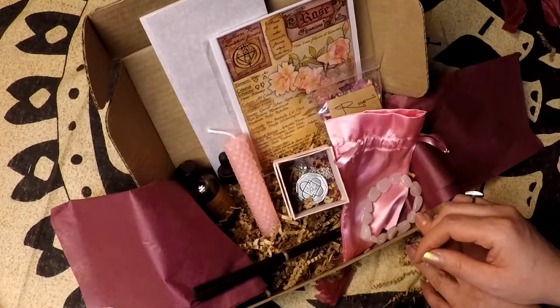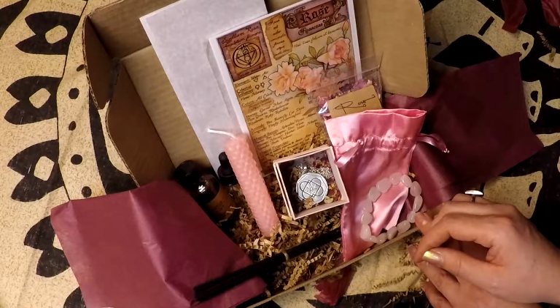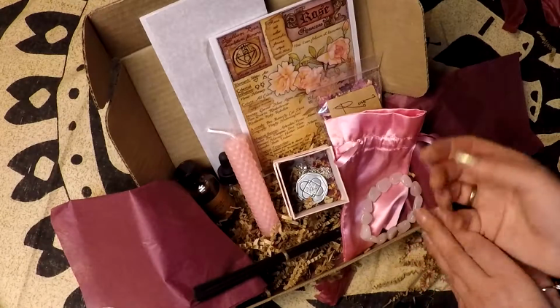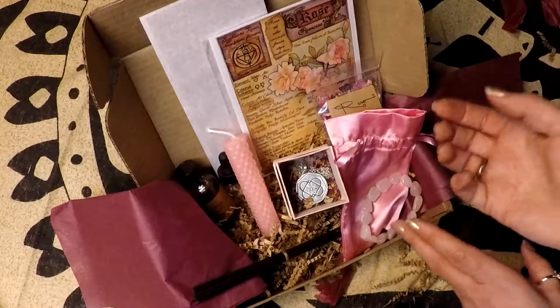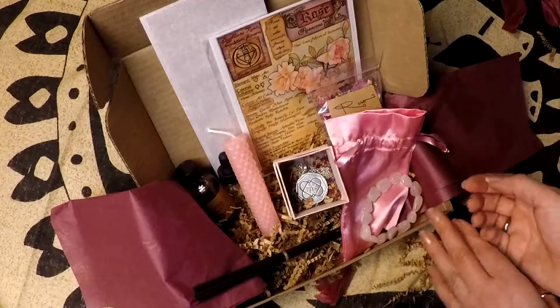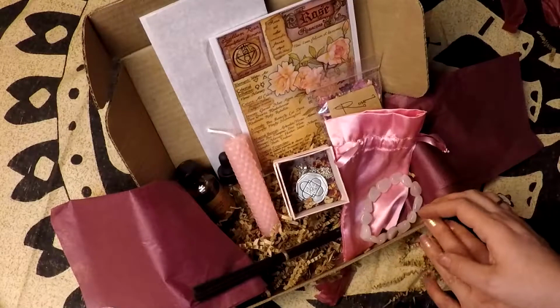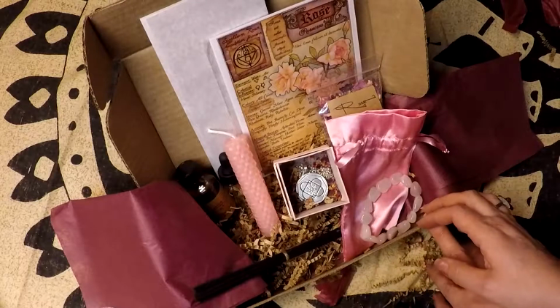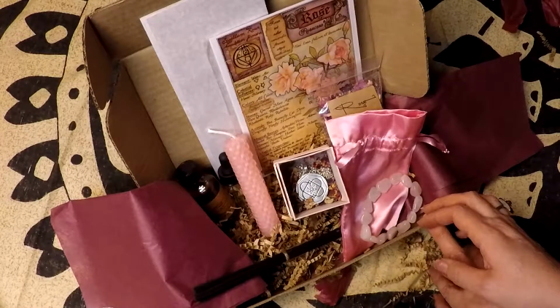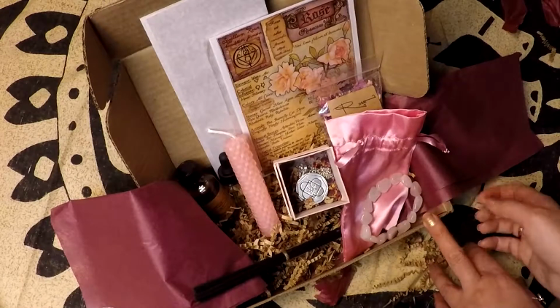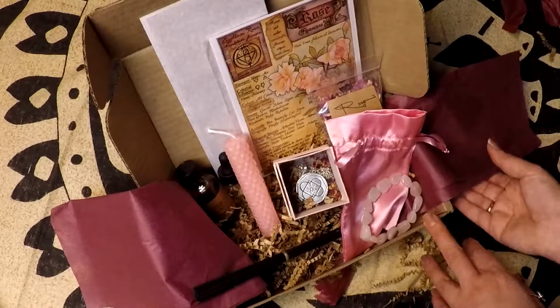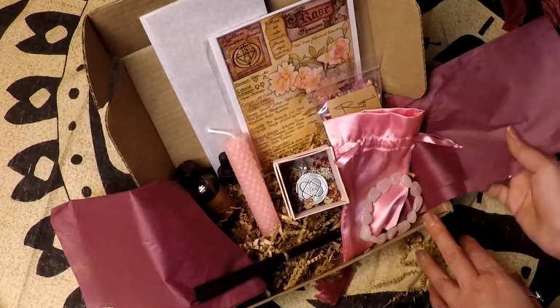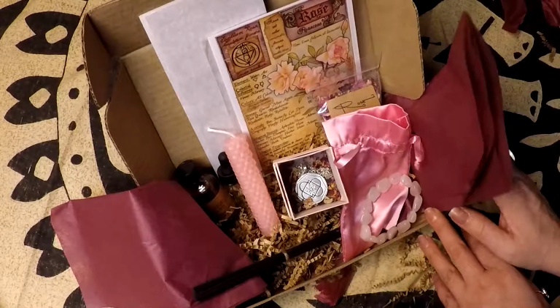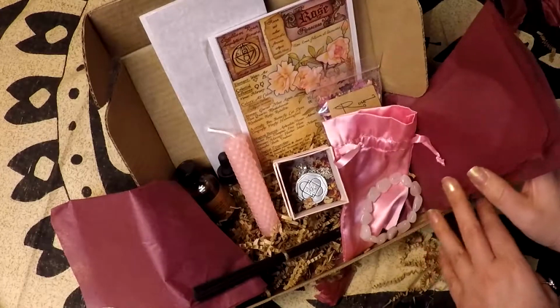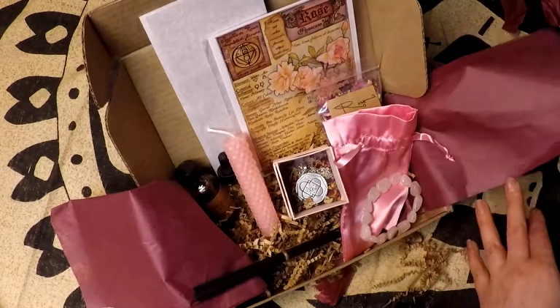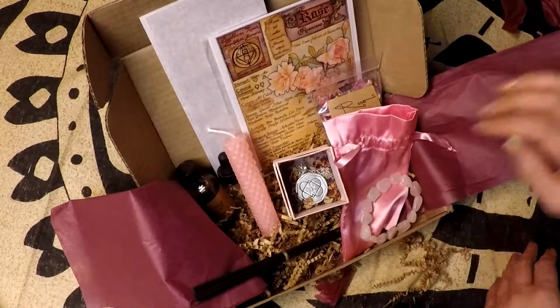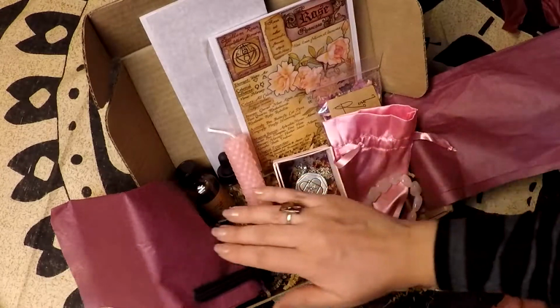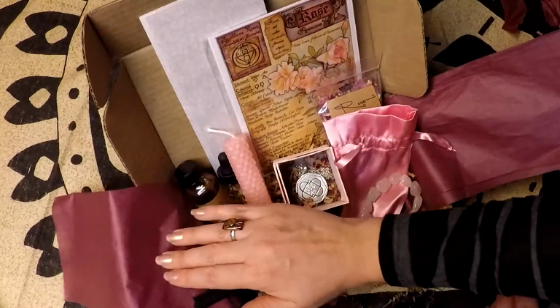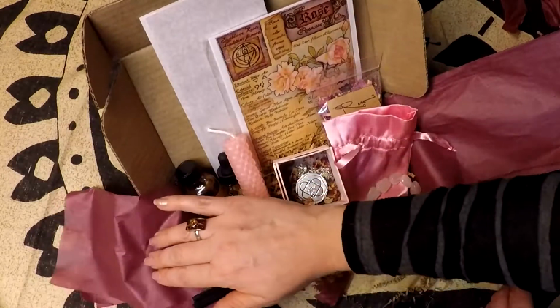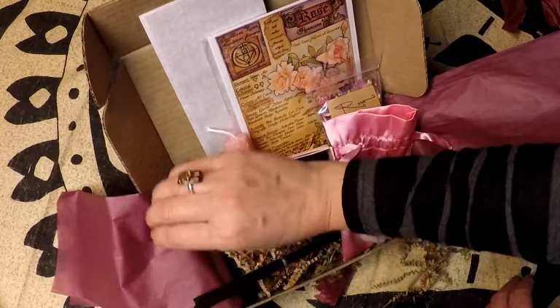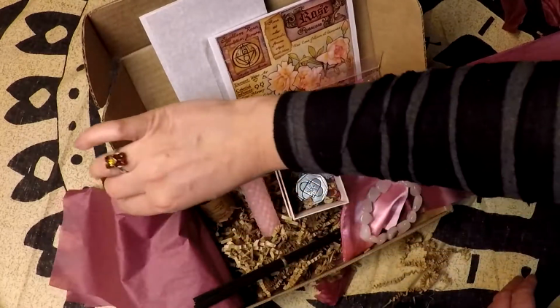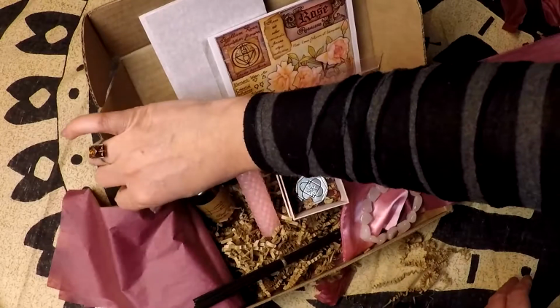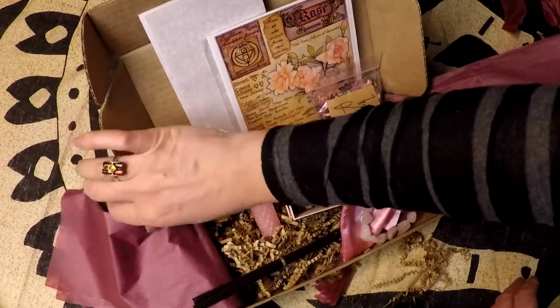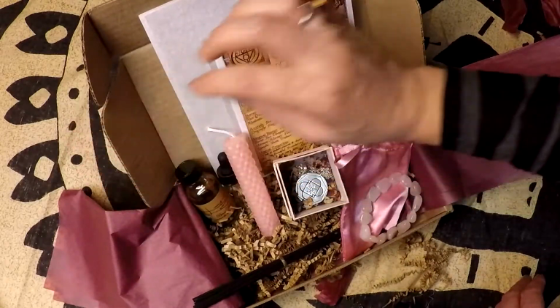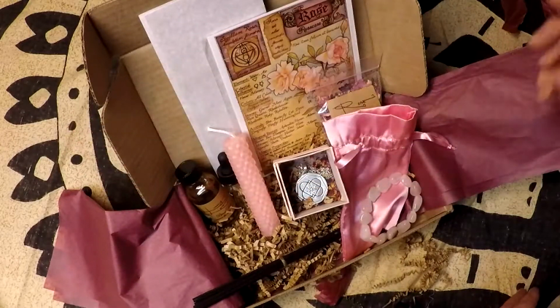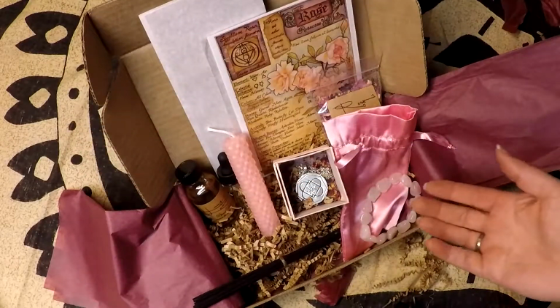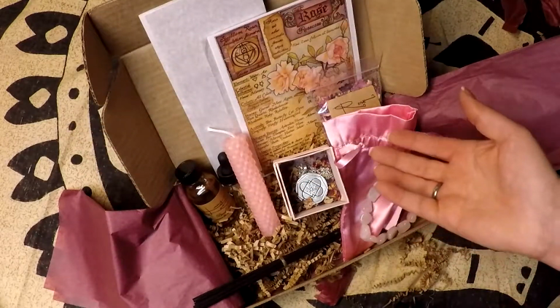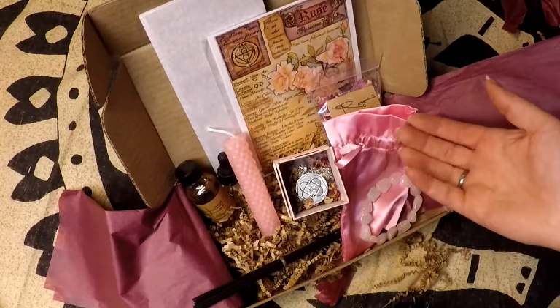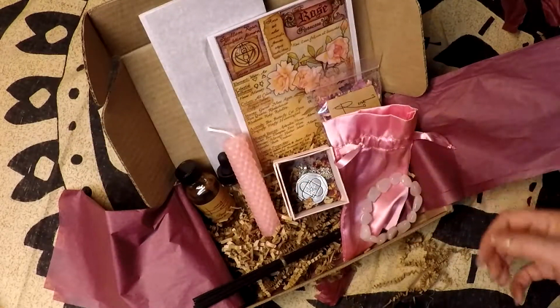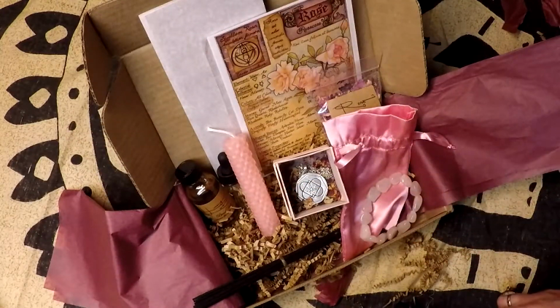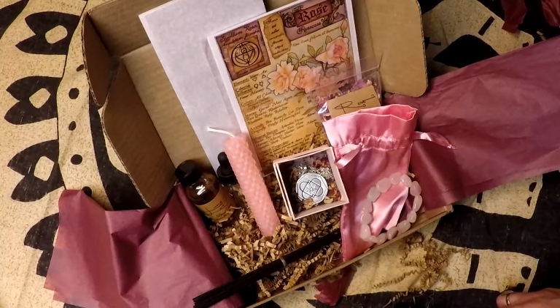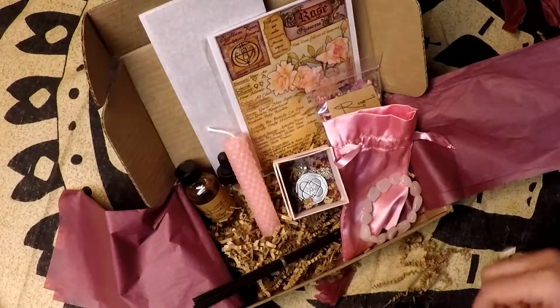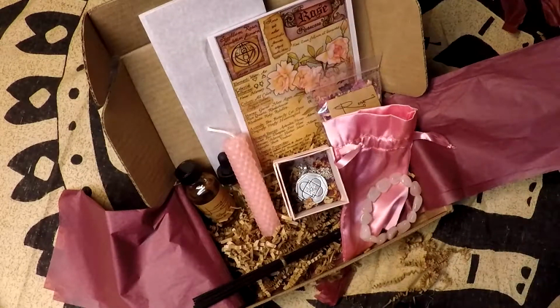It's been a pleasure to have you and thank you for joining. I hope you end up loving your boxes as much as I've loved mine. Take care, bye!